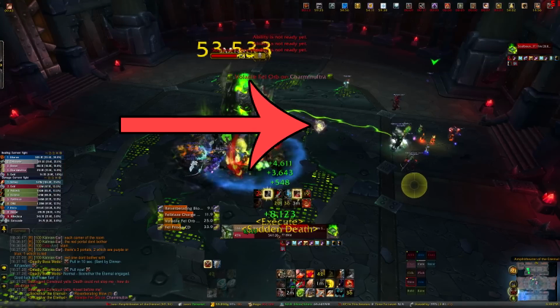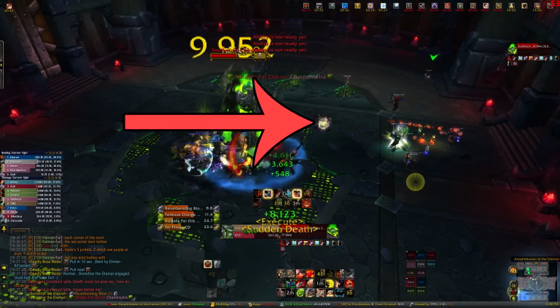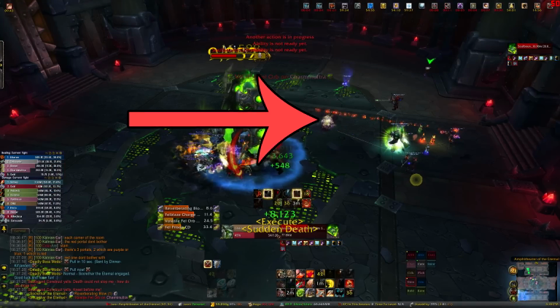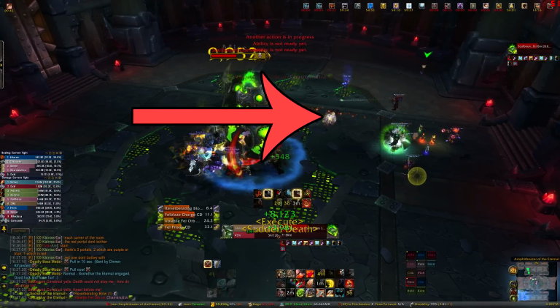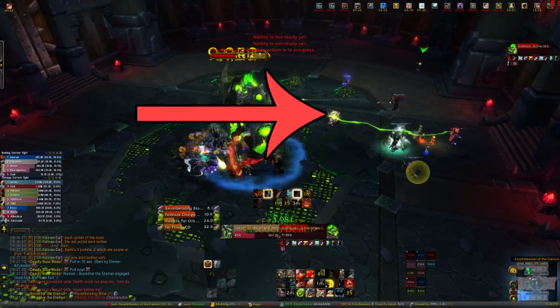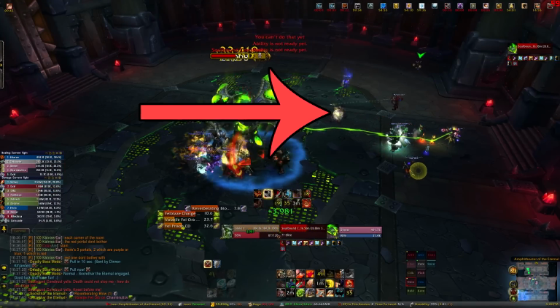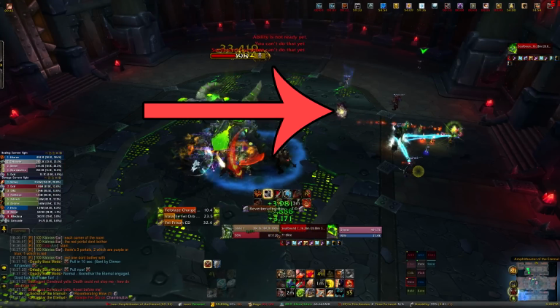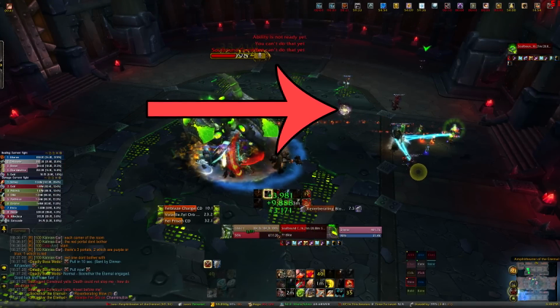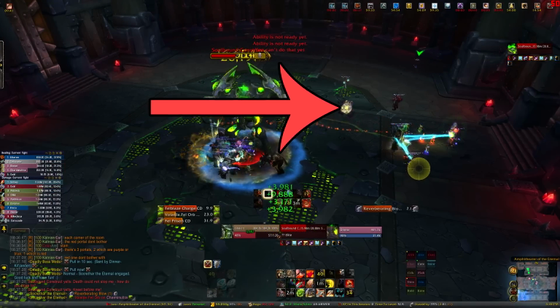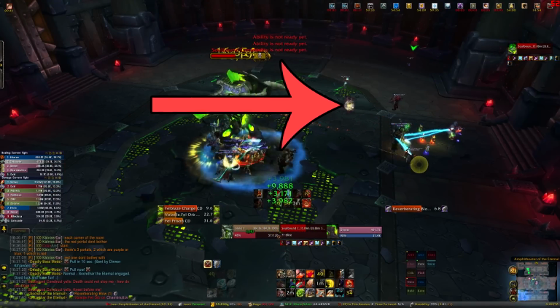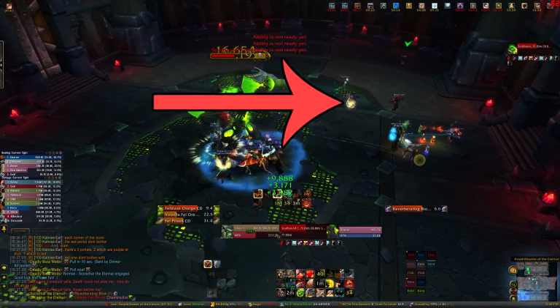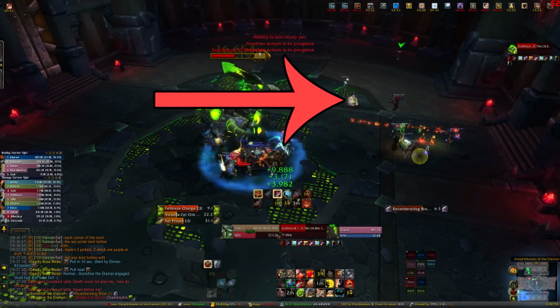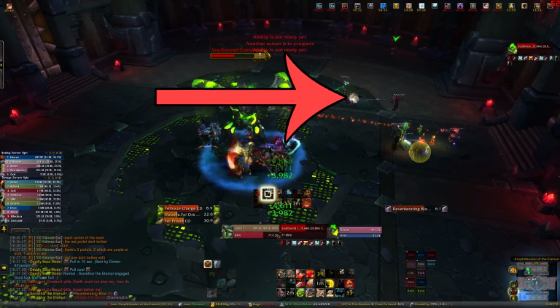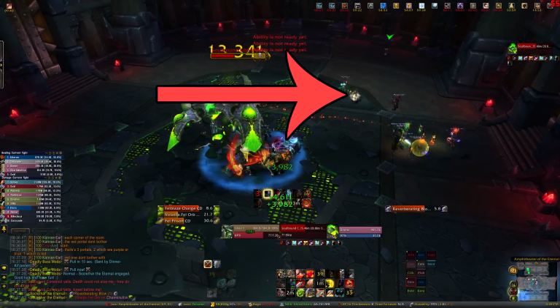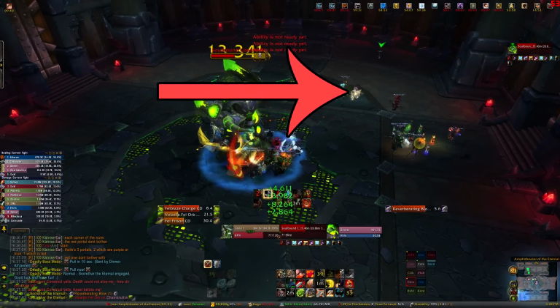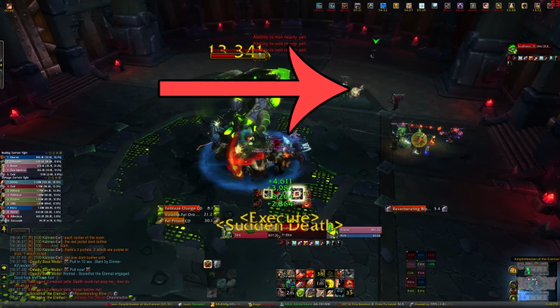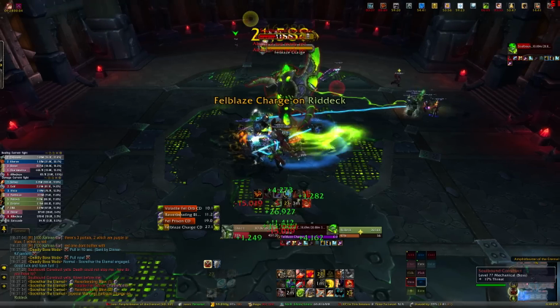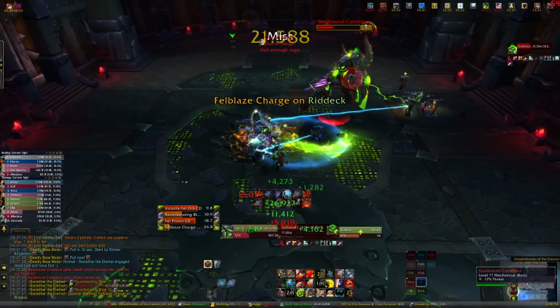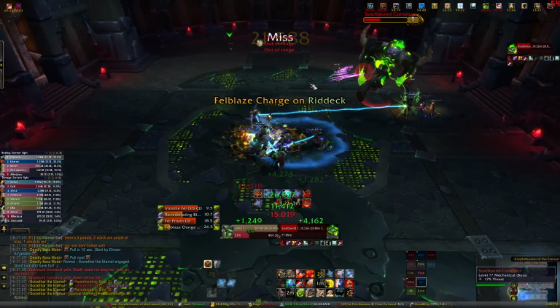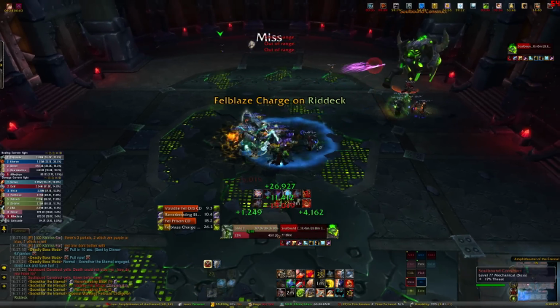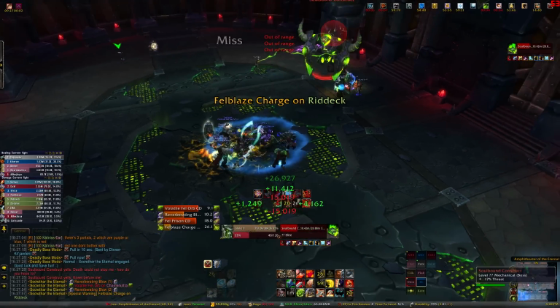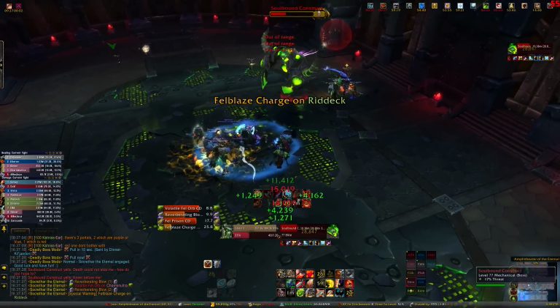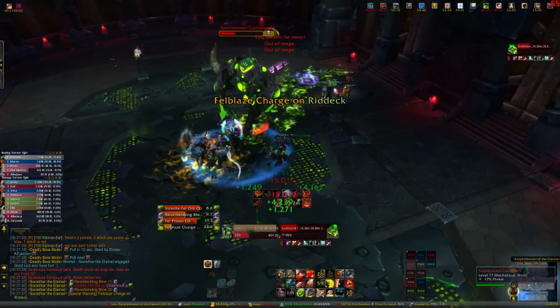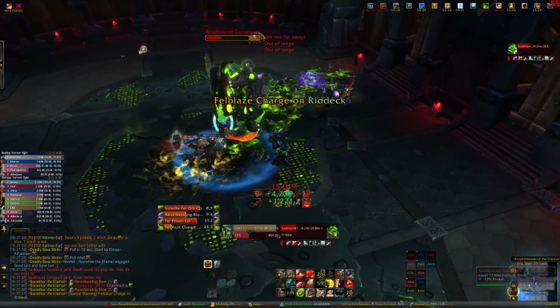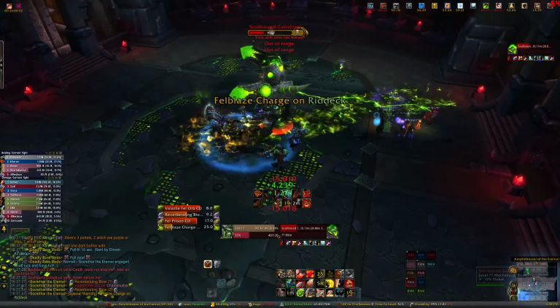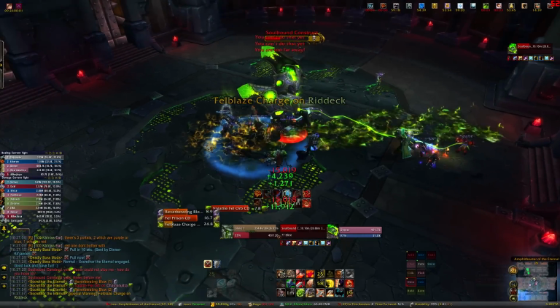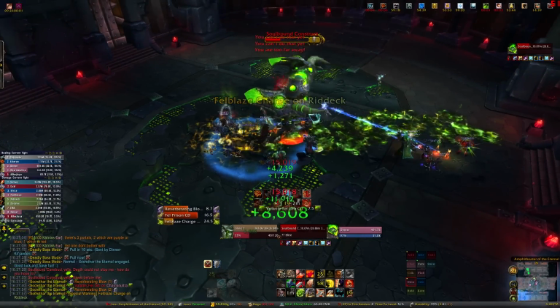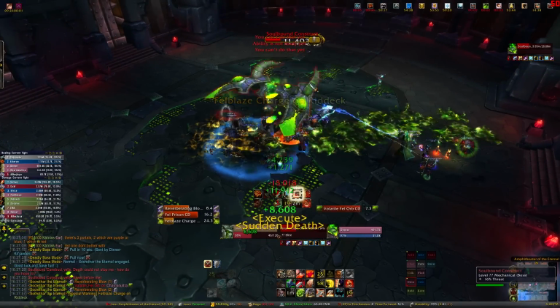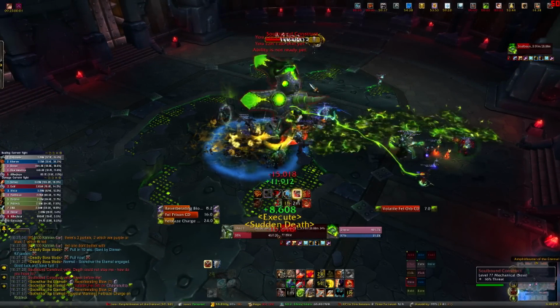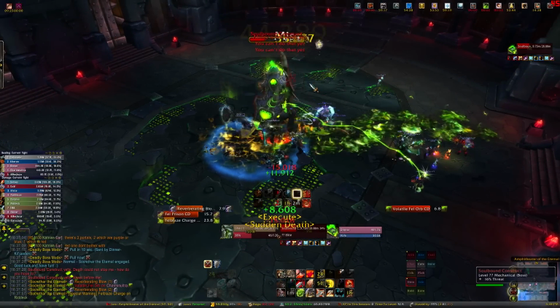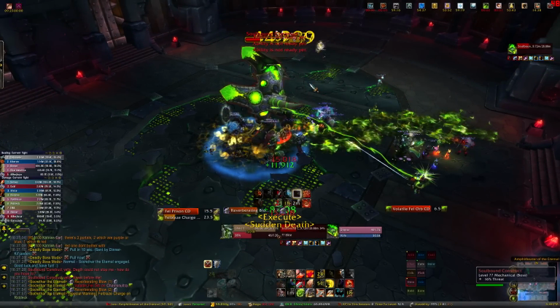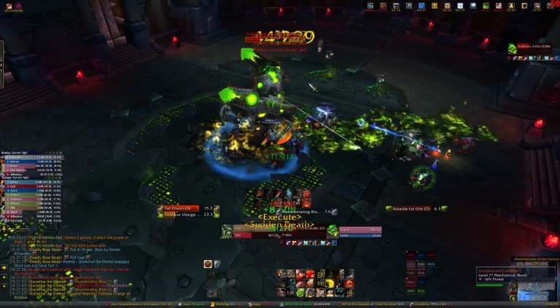The construct will shoot an orb at a random player — make sure you're not near anyone when you get hit by this. He'll also charge, leaving fire patches on the ground. These fire patches hurt you and the adds as well.